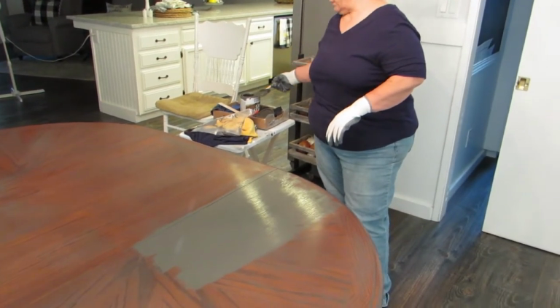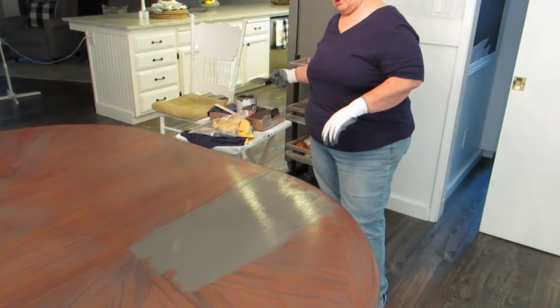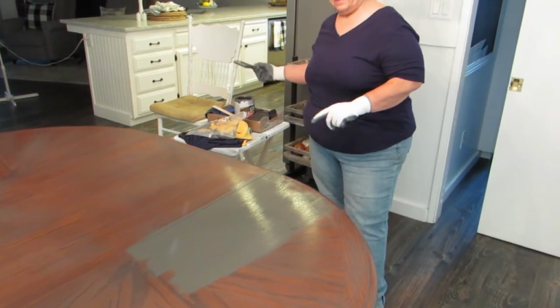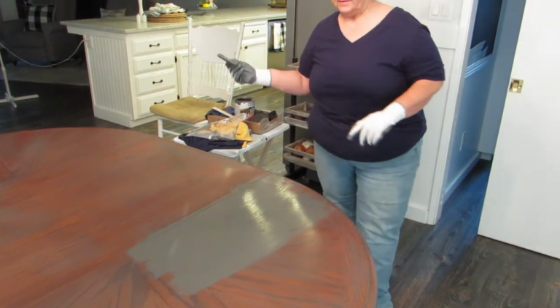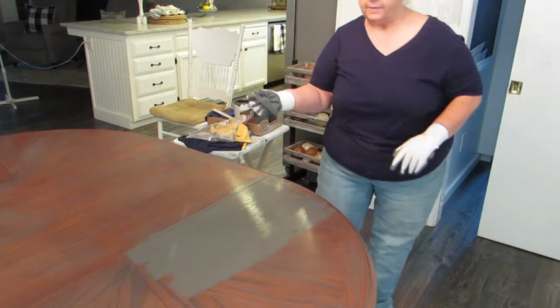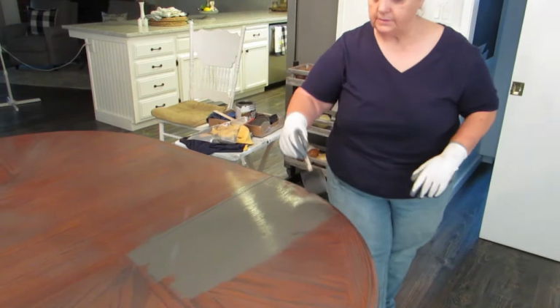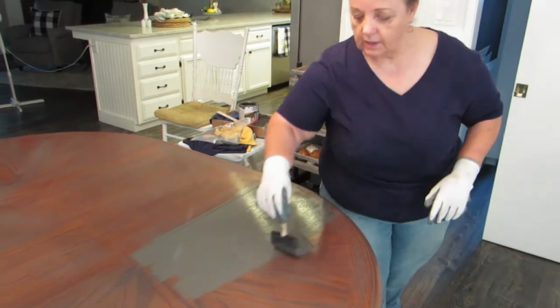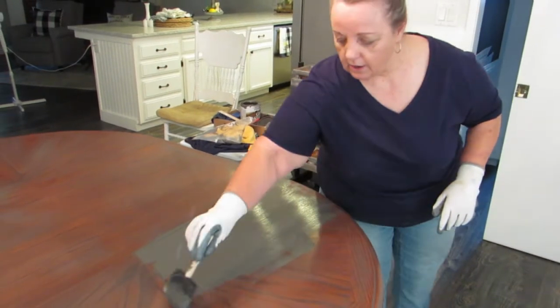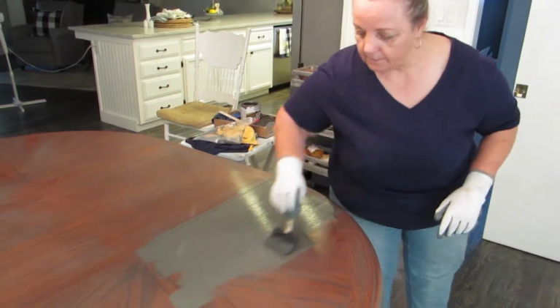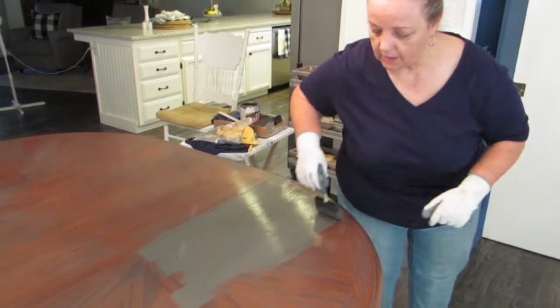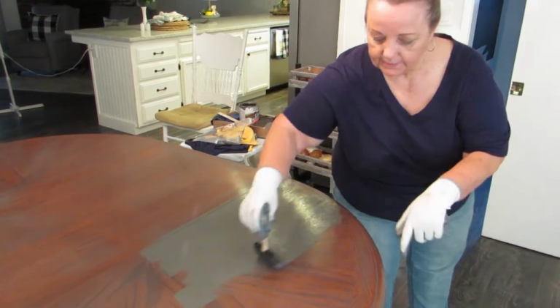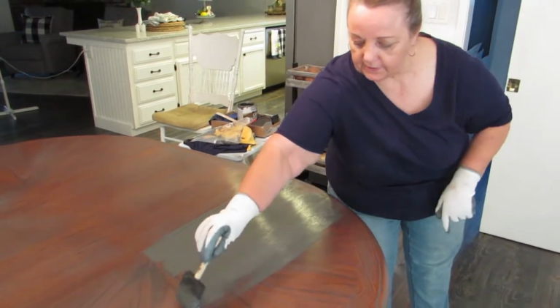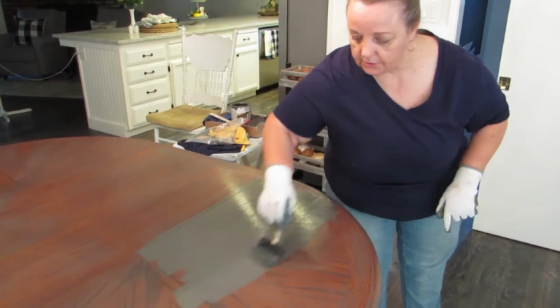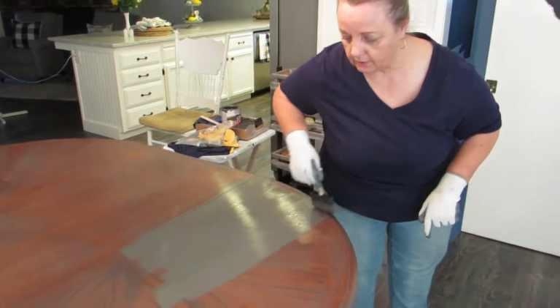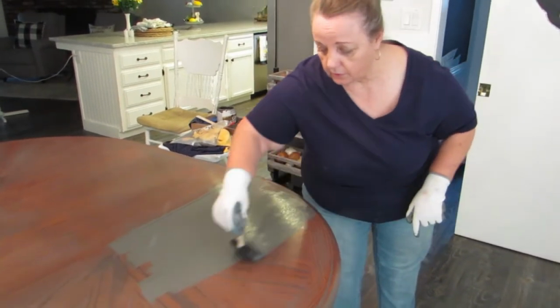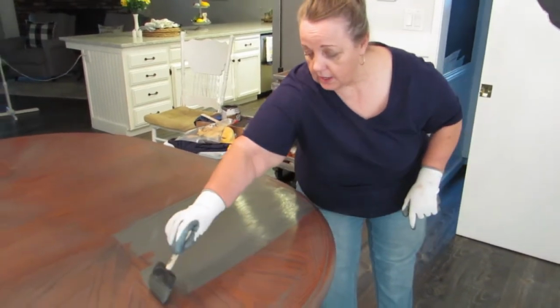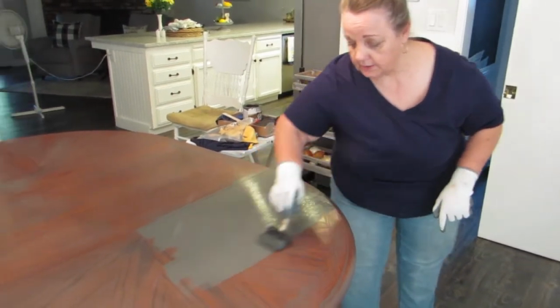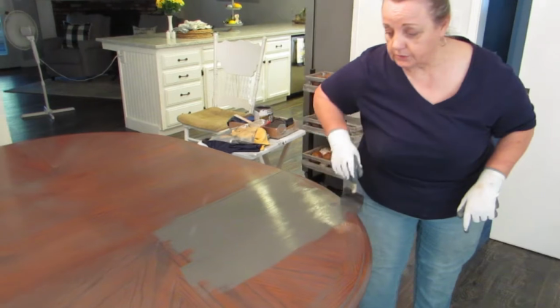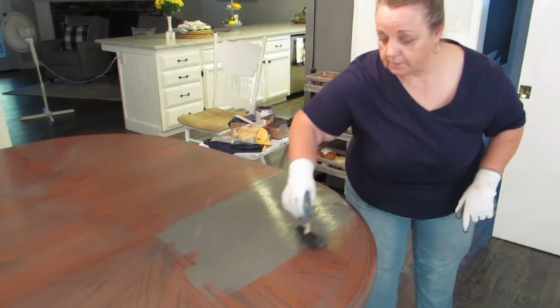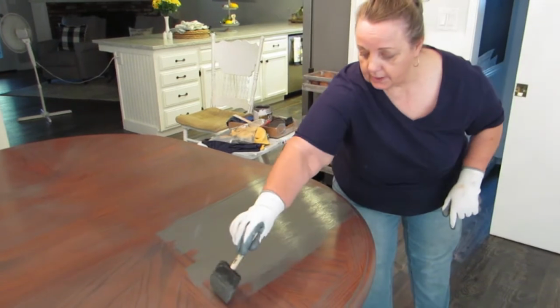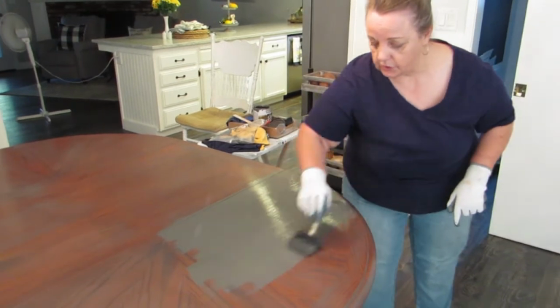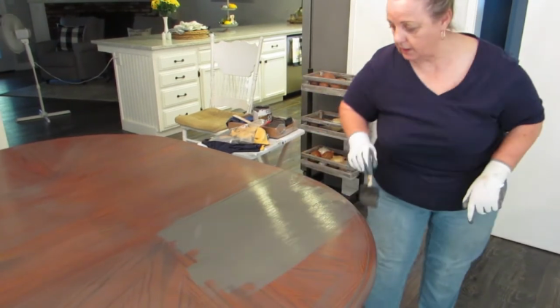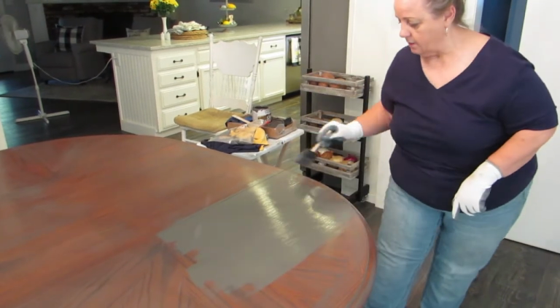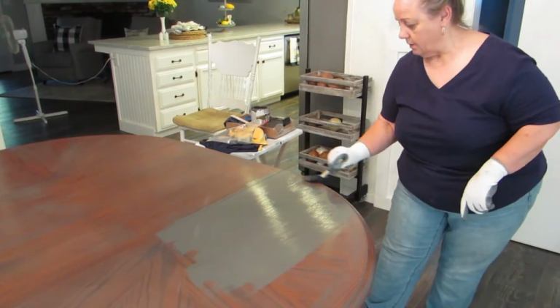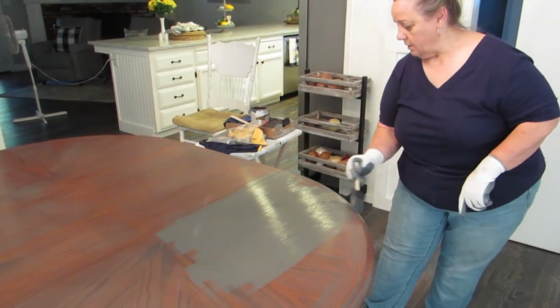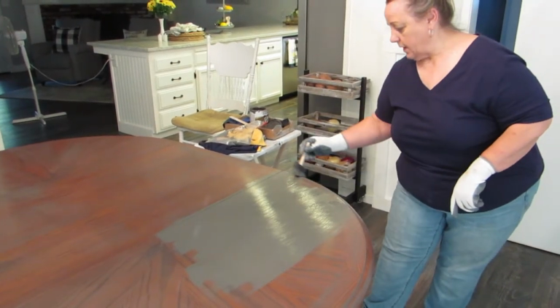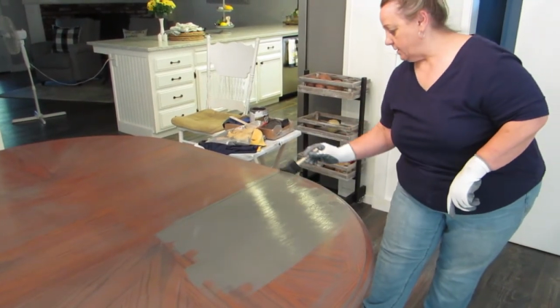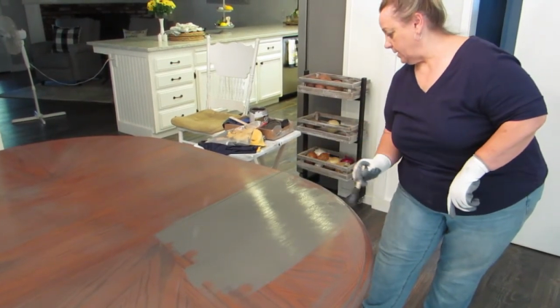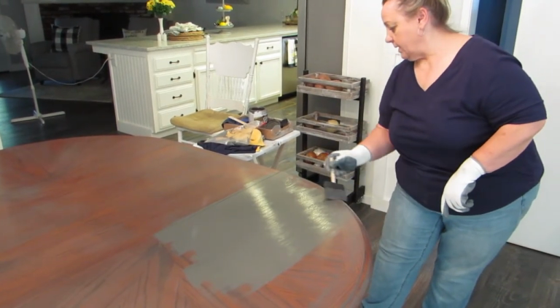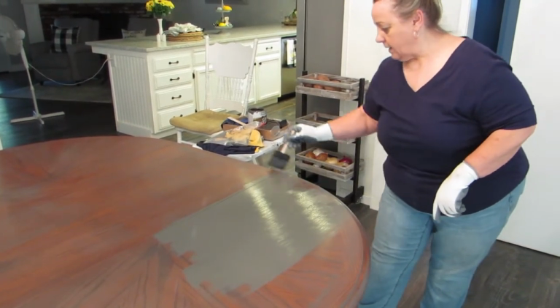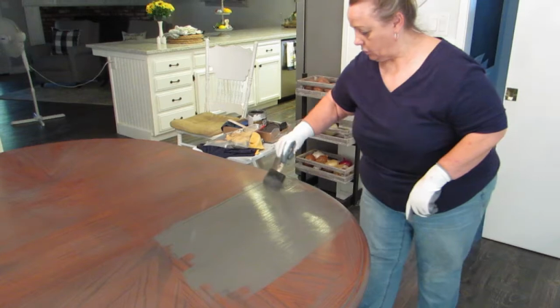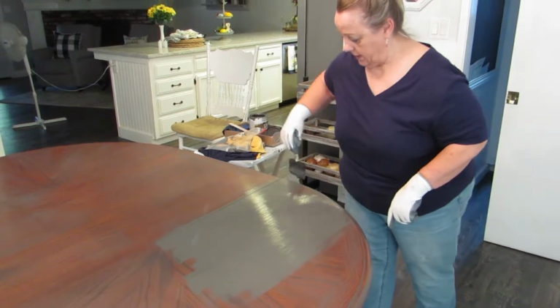A good thing about this stuff is I probably didn't even need to put anything on the drop cloth — it doesn't drip at all. It is so thick. So that is a good thing.